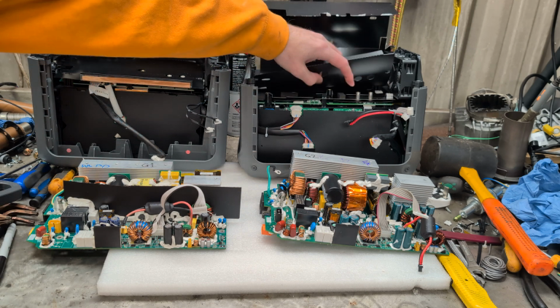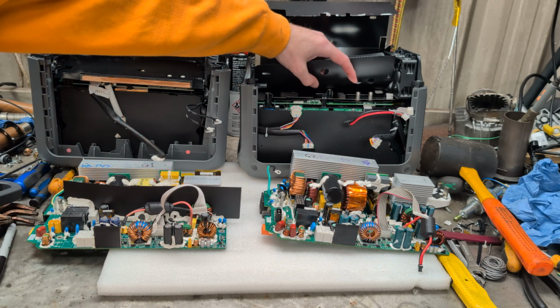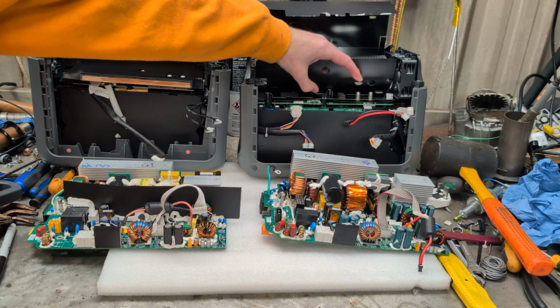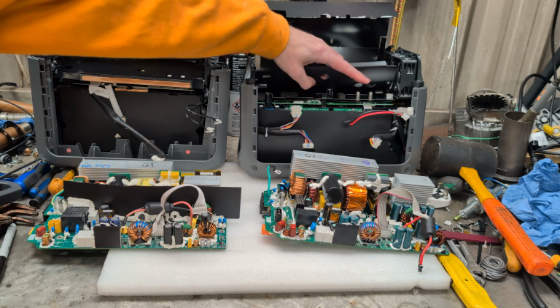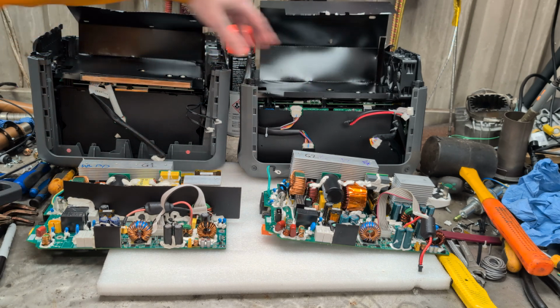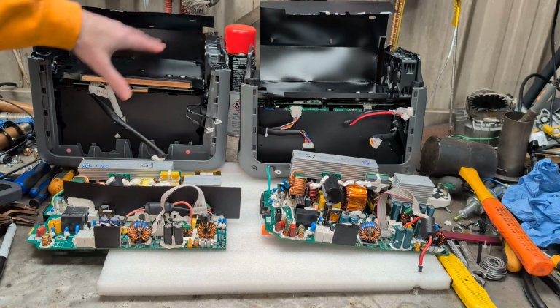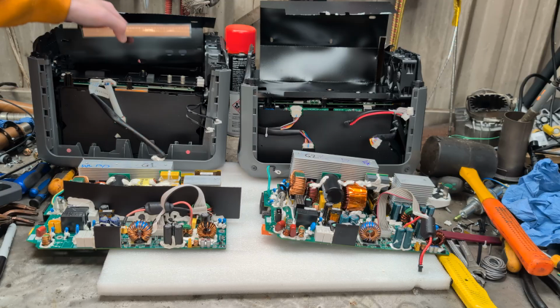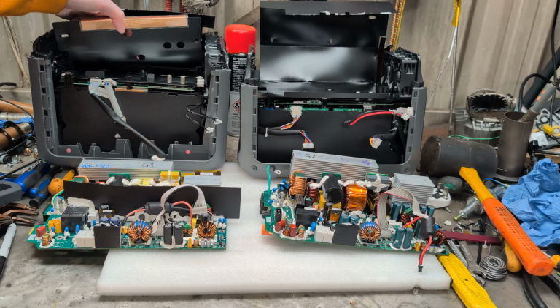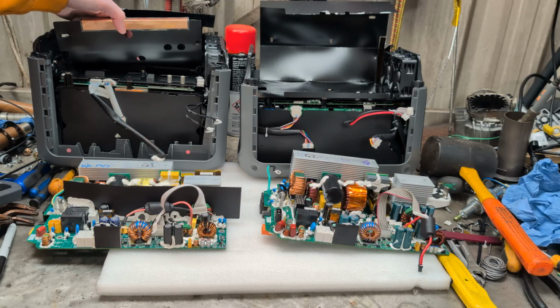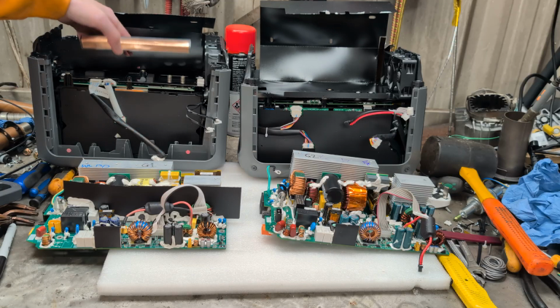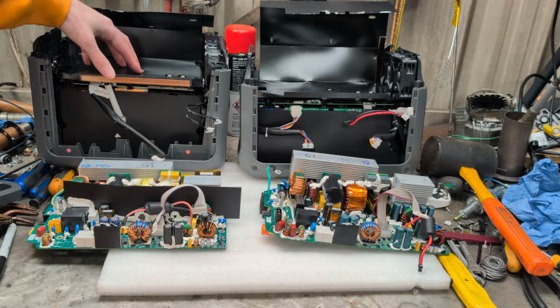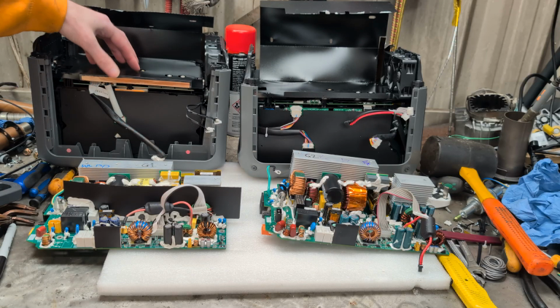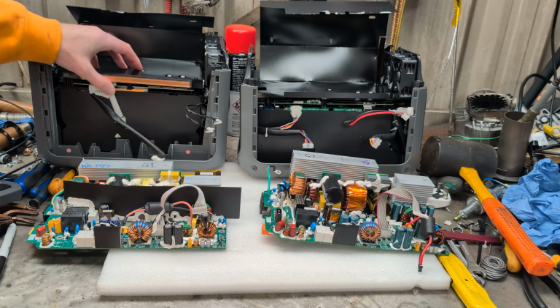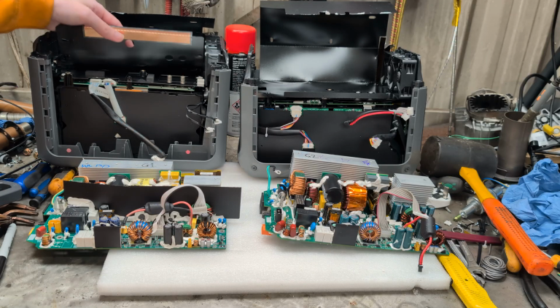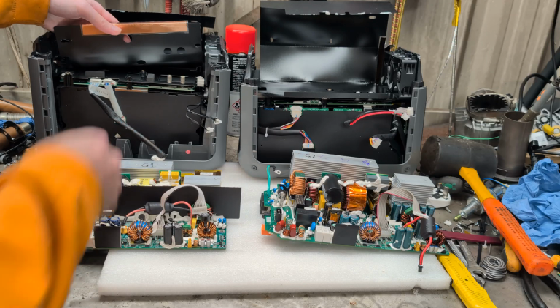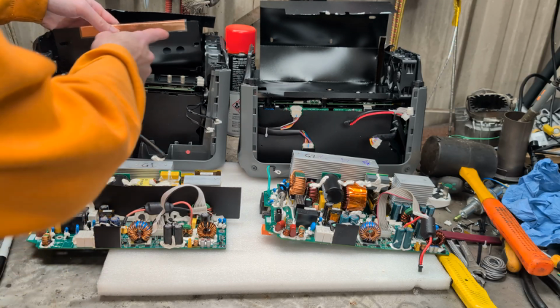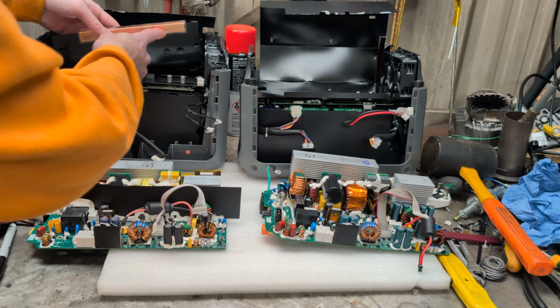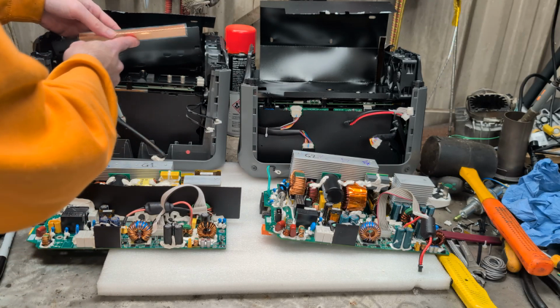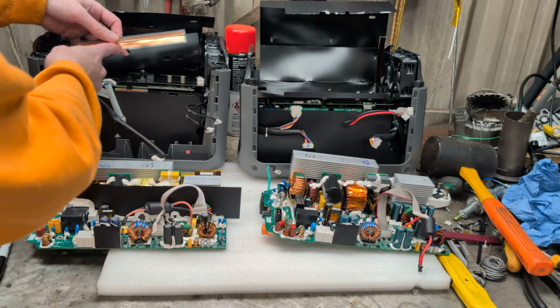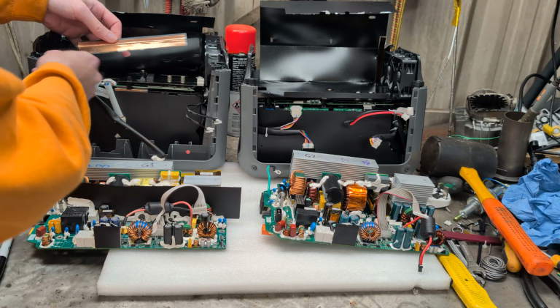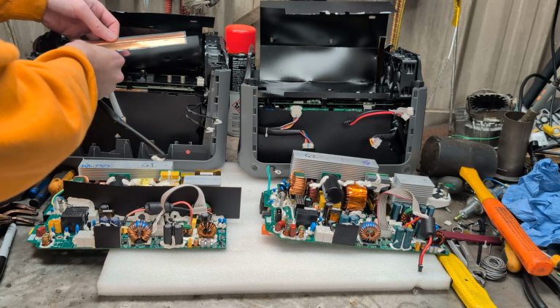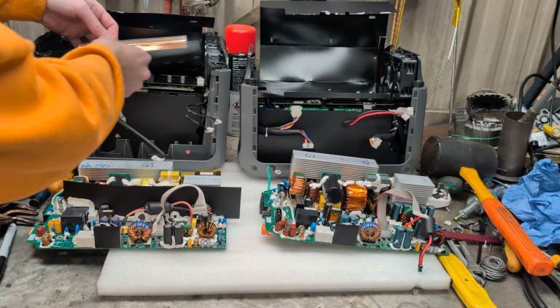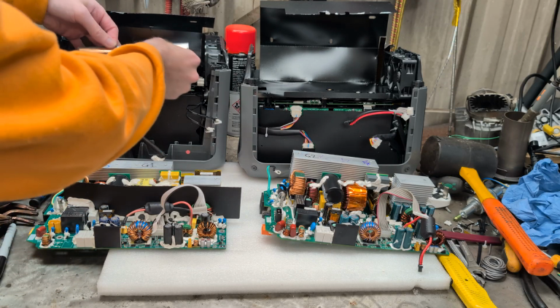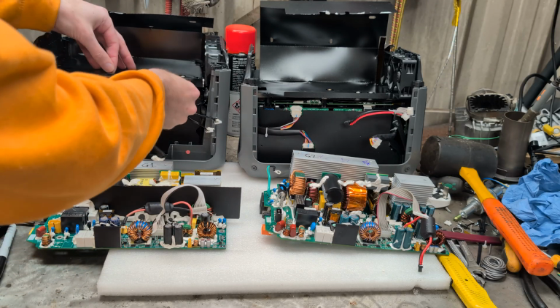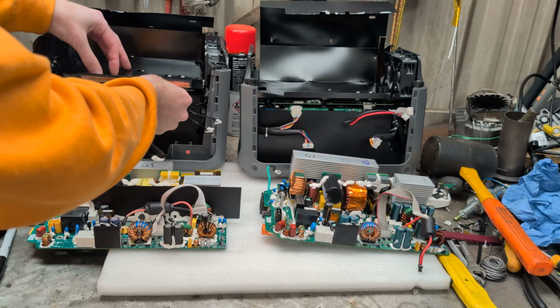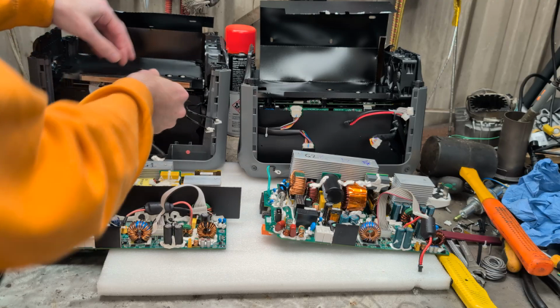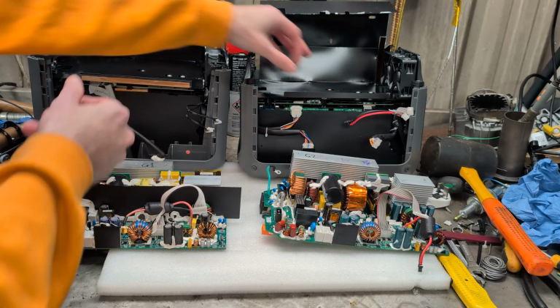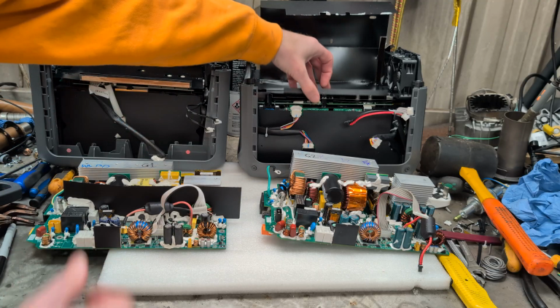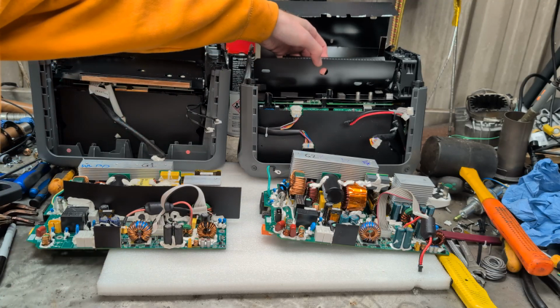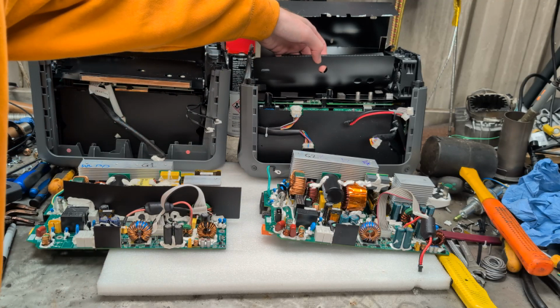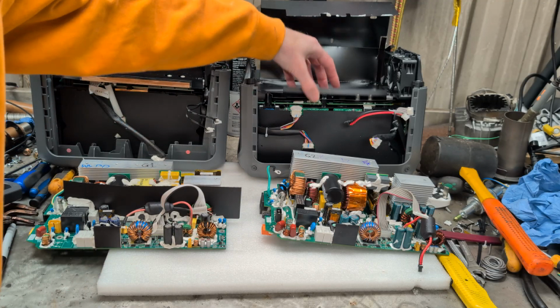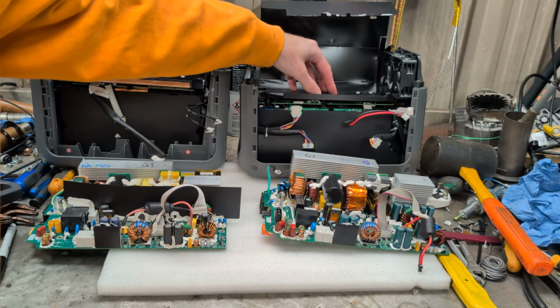Their EMI shielding plates are still more or less the same. This one does have a copper attachment port on there for a bit more EM shielding — that one does not.